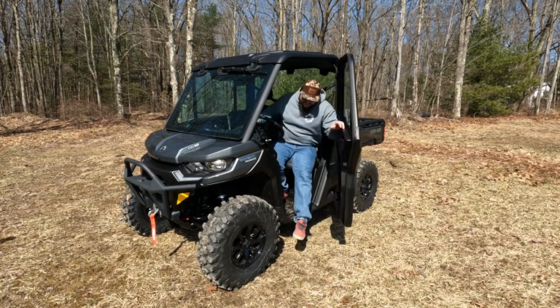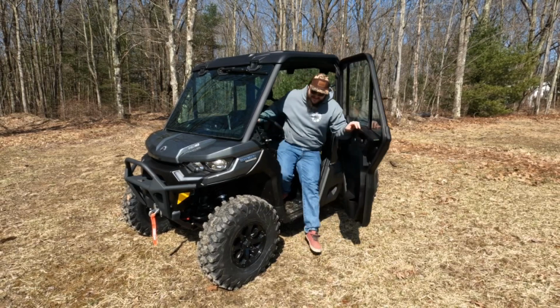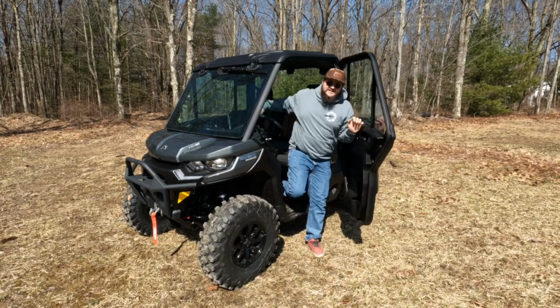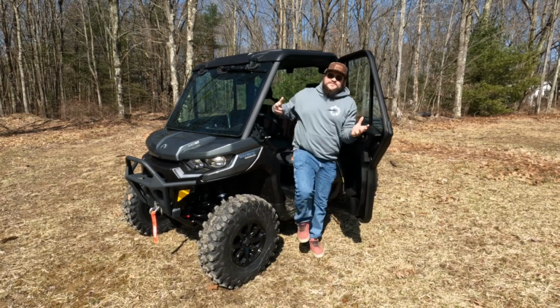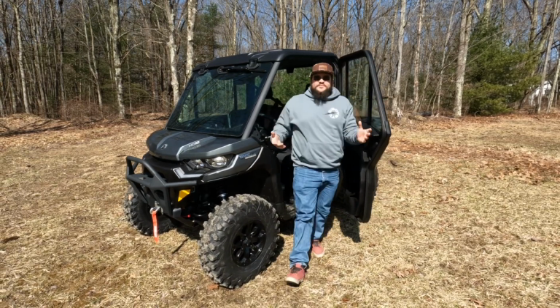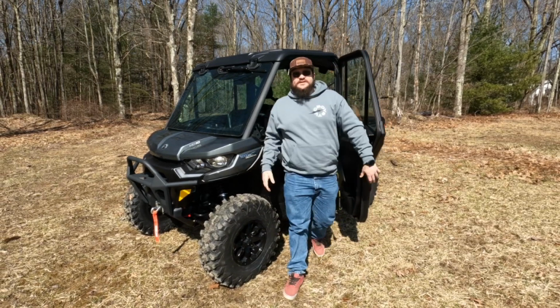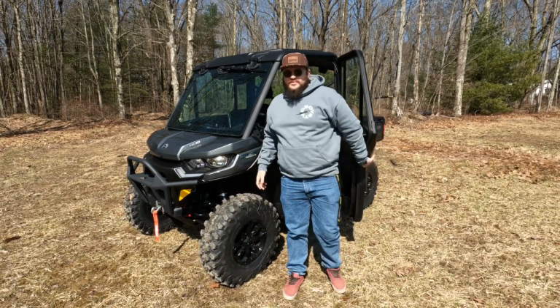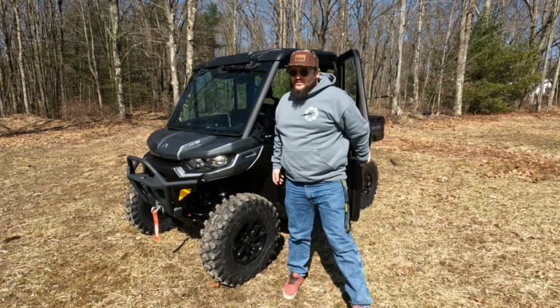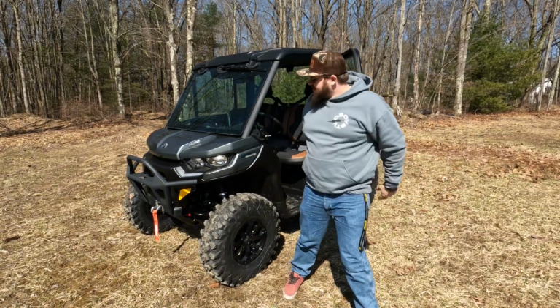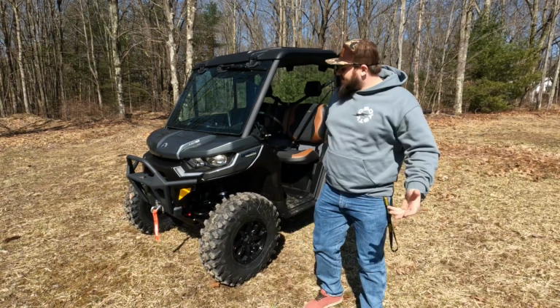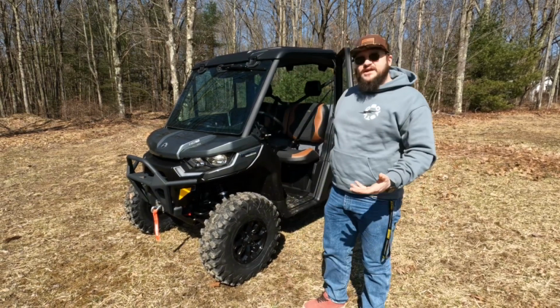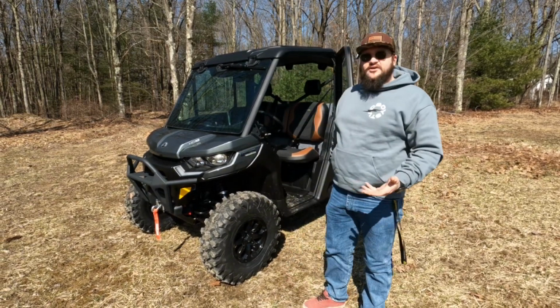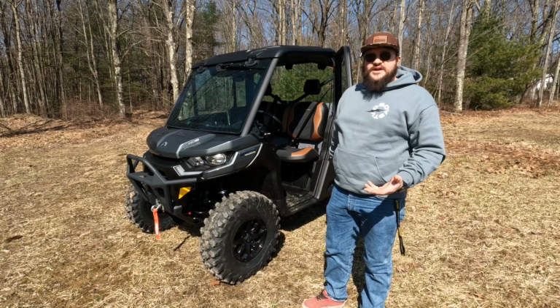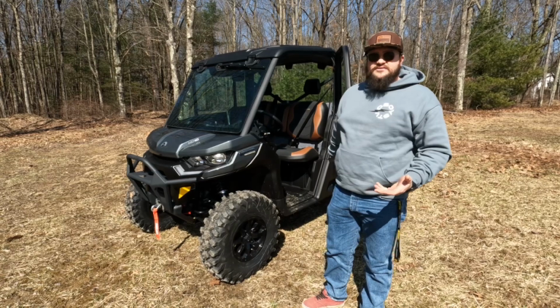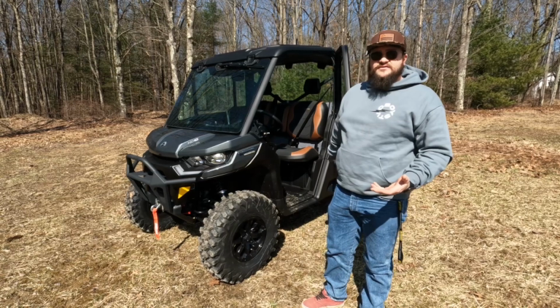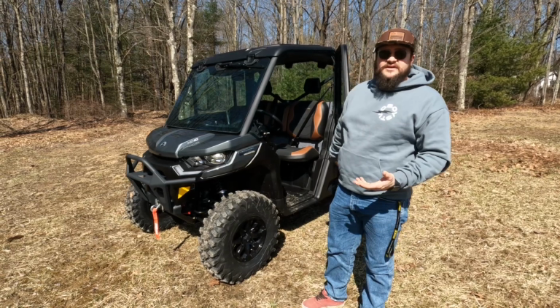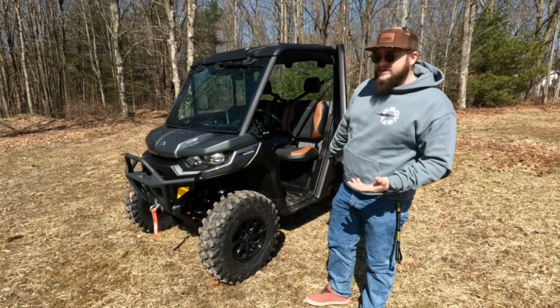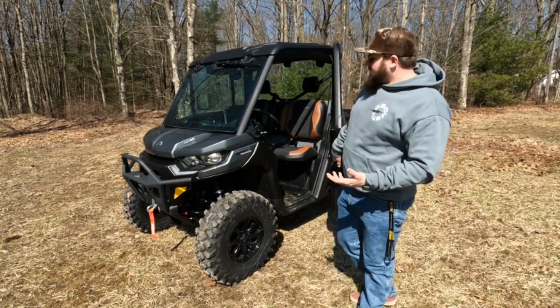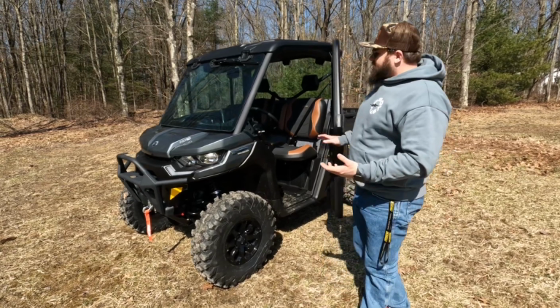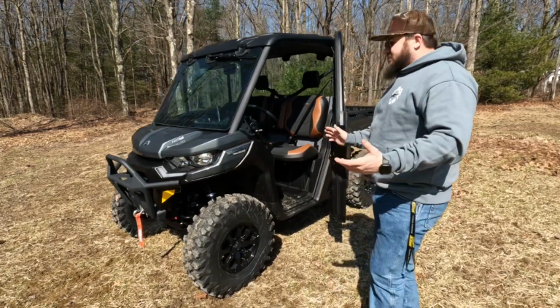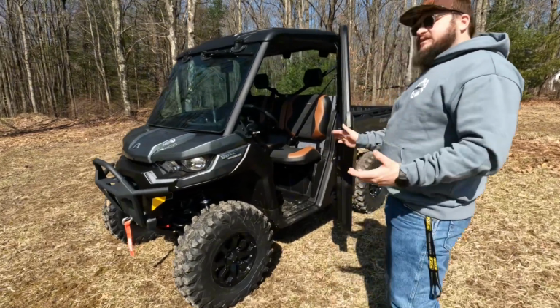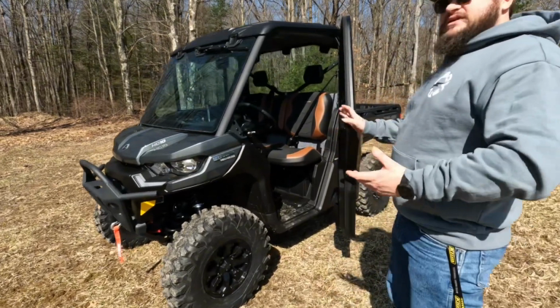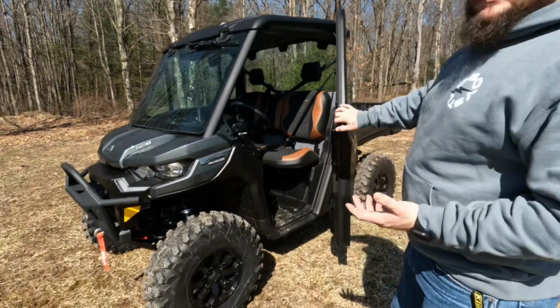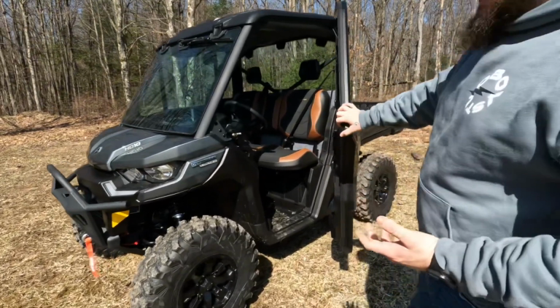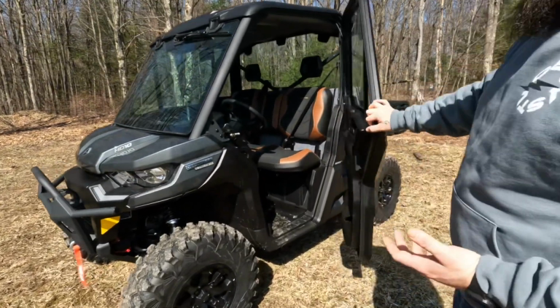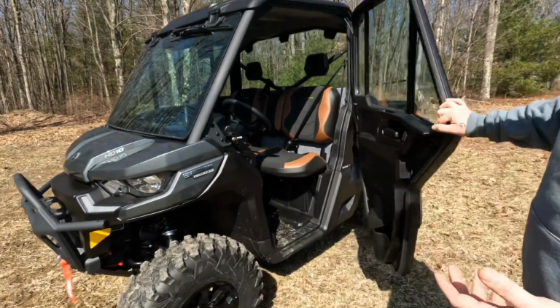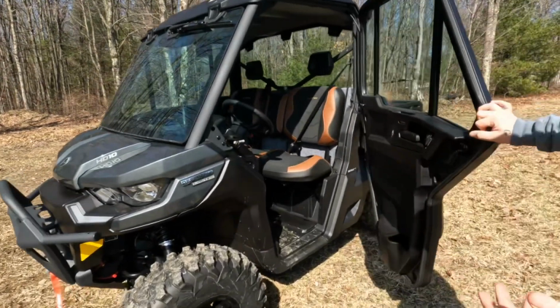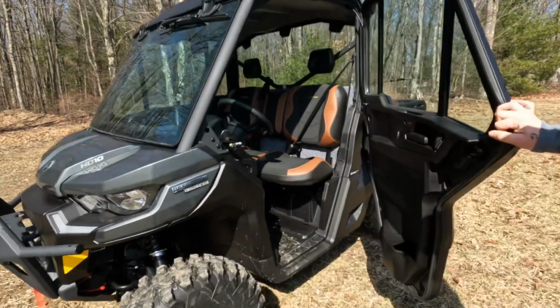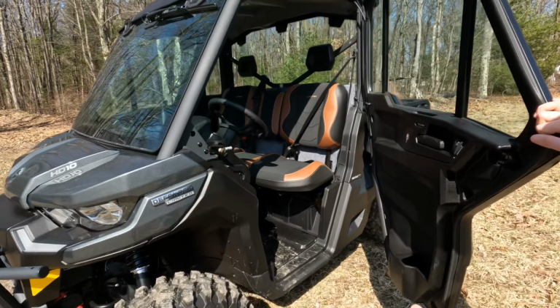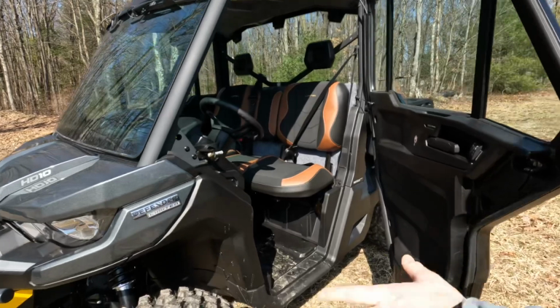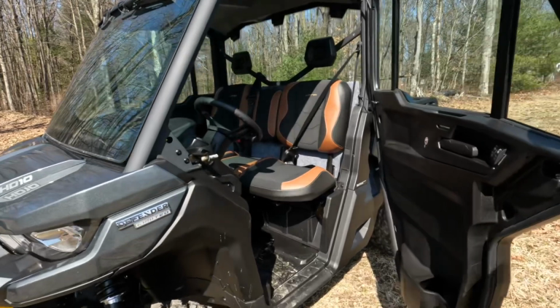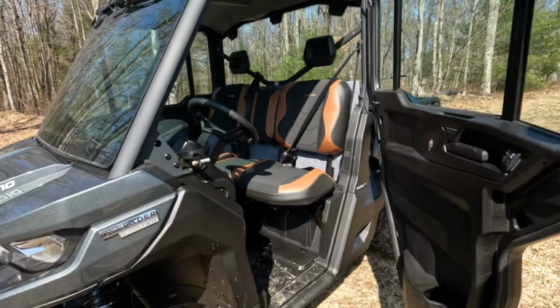Hey guys, I'm Denton up here at Mountain Extreme Power Sports. Today we're checking out our brand new Defender Limited. The nice thing about the Limiteds is it comes with the HD10 motor, and you get 30s from the factory.